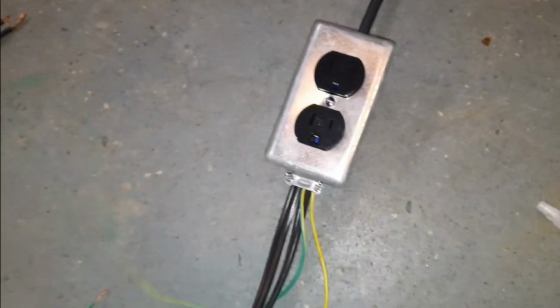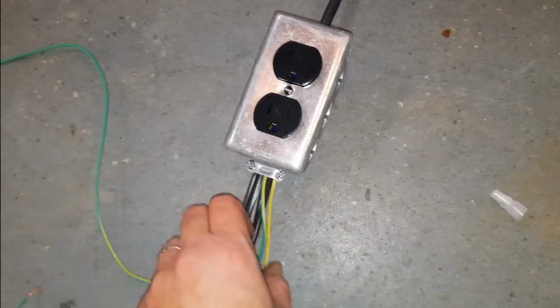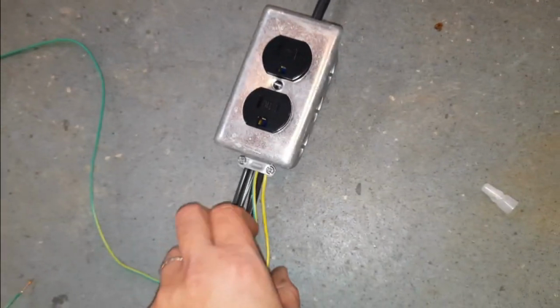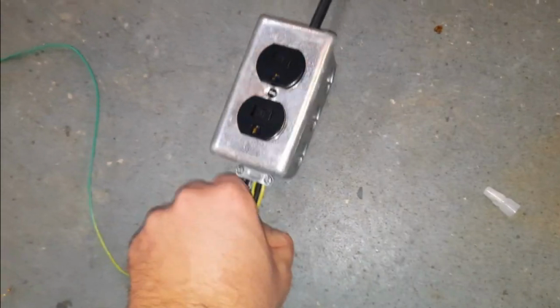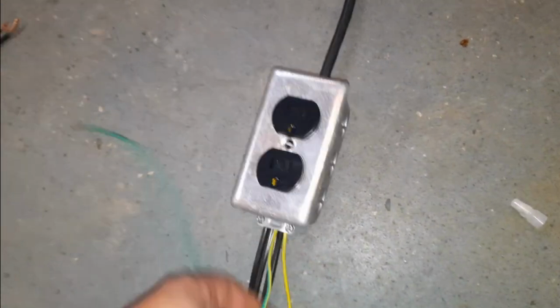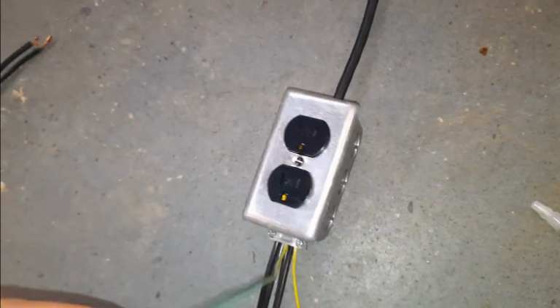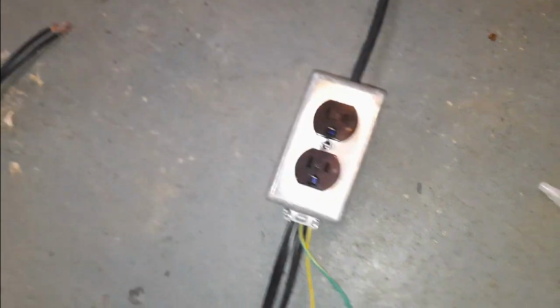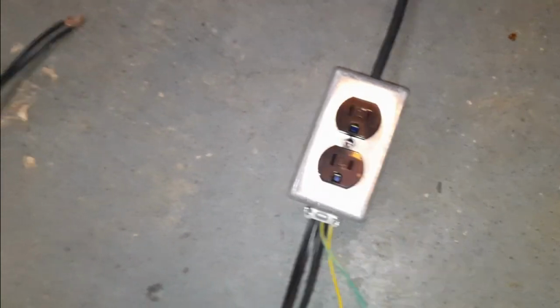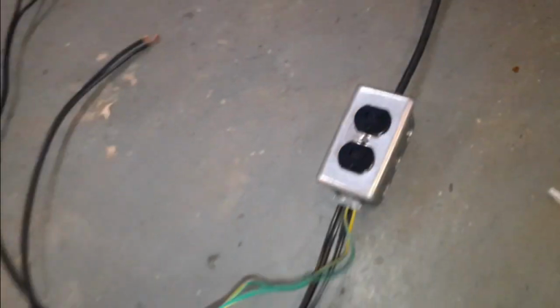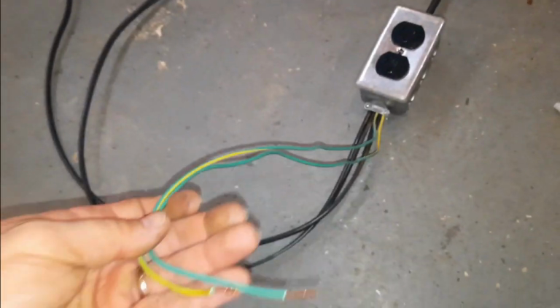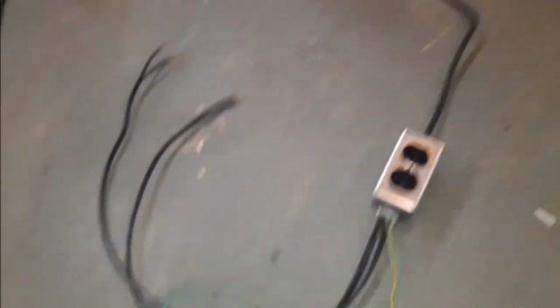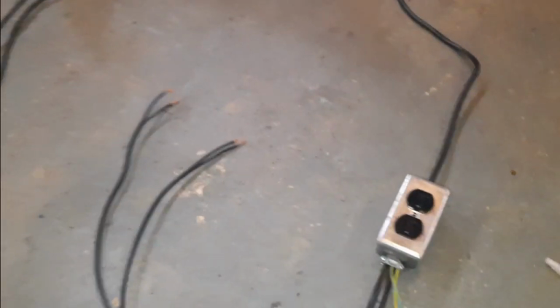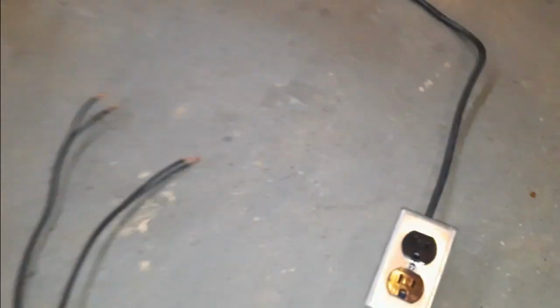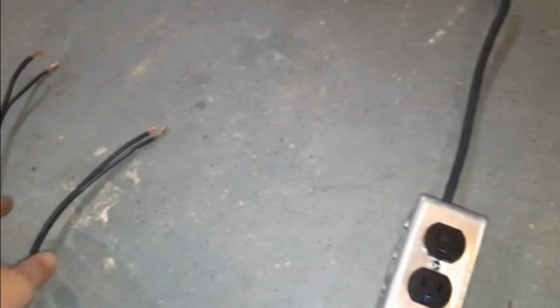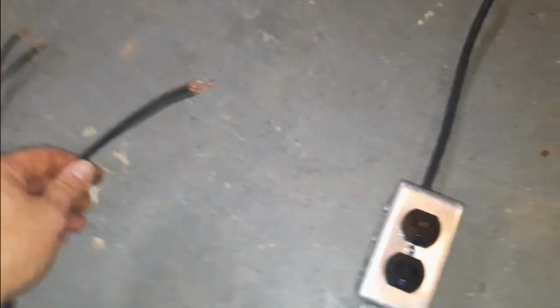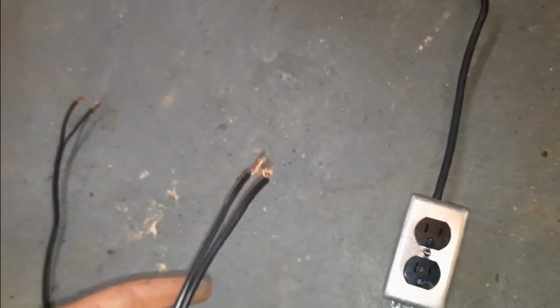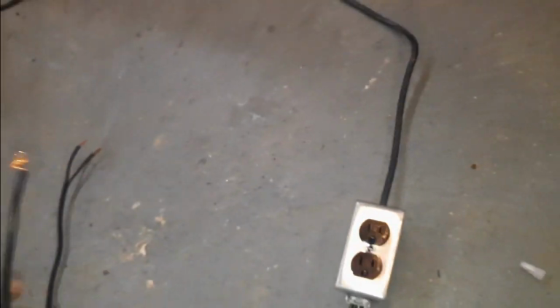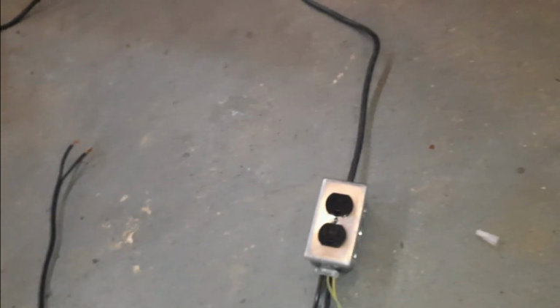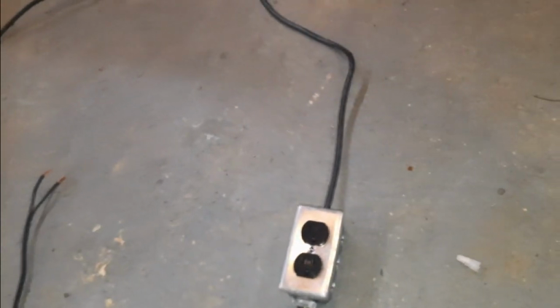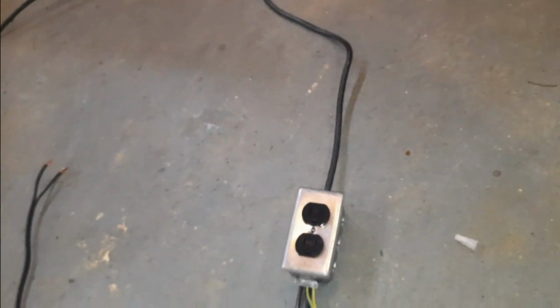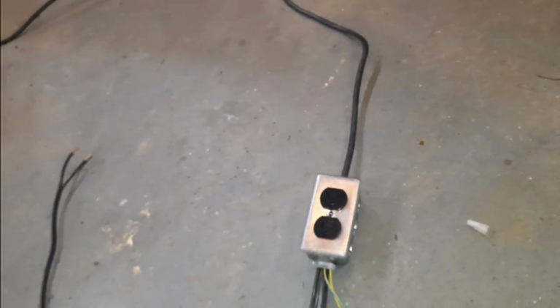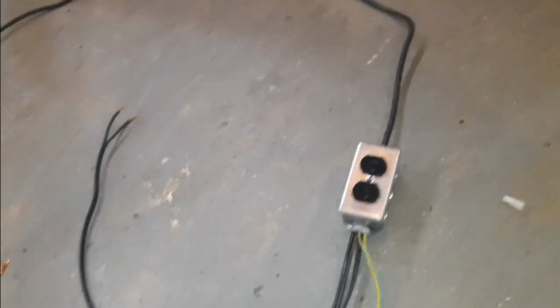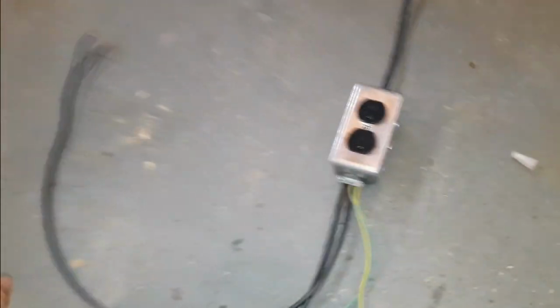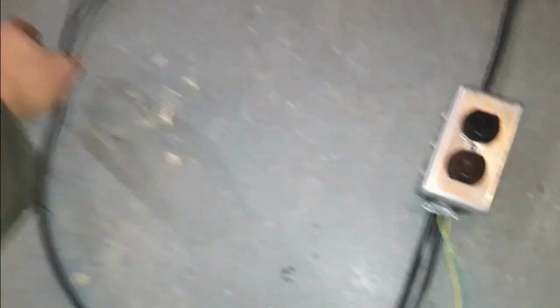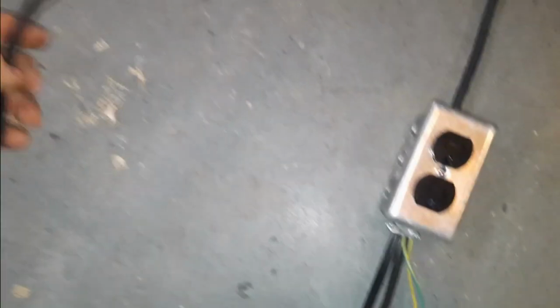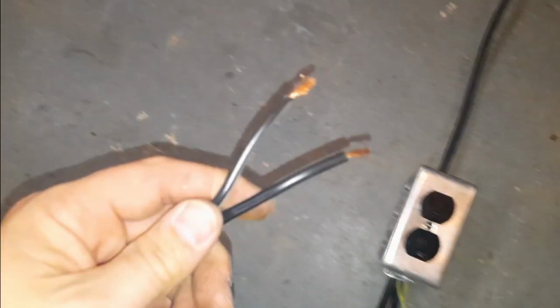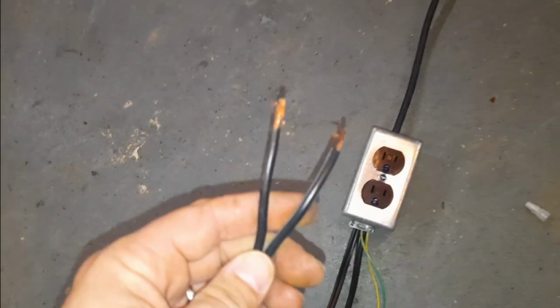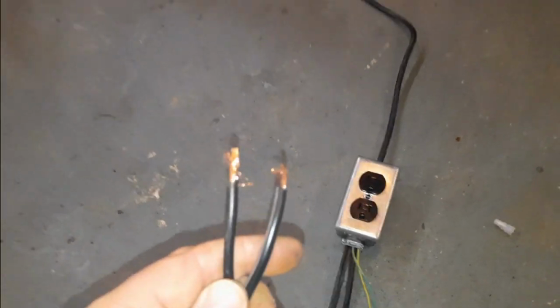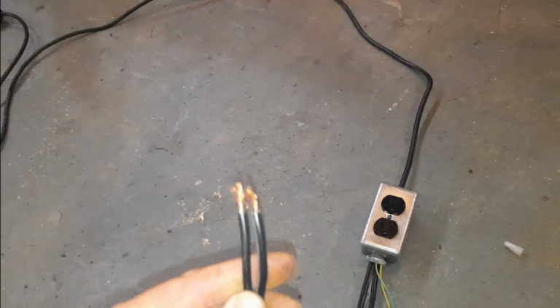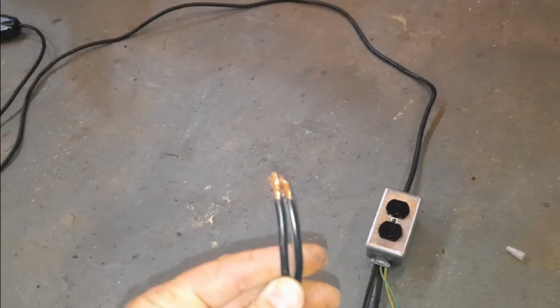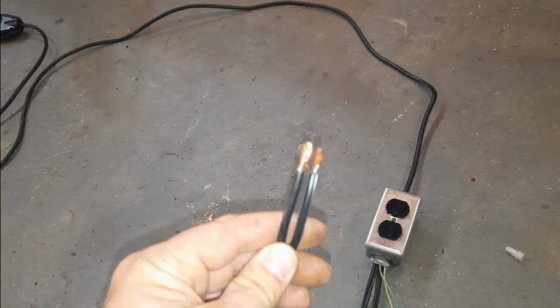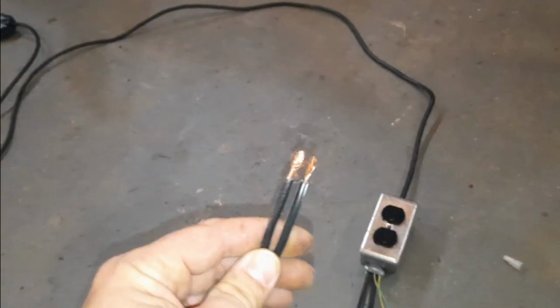I've got a couple of grounds on there just to be safe. I'm going to put them in a couple of different places on the machine. The other wiring harness will power the door on the machine.